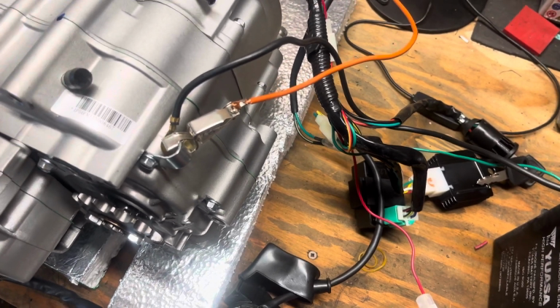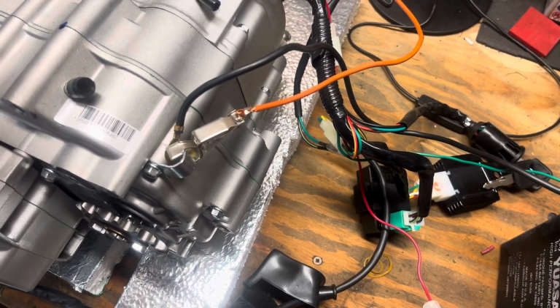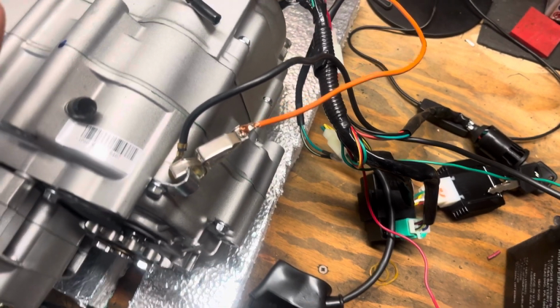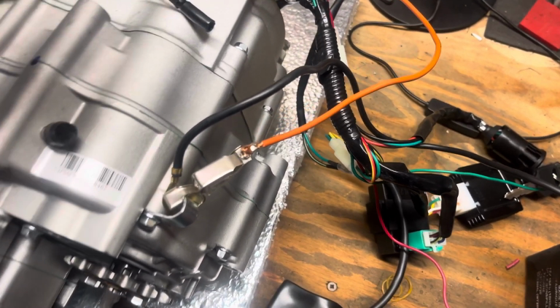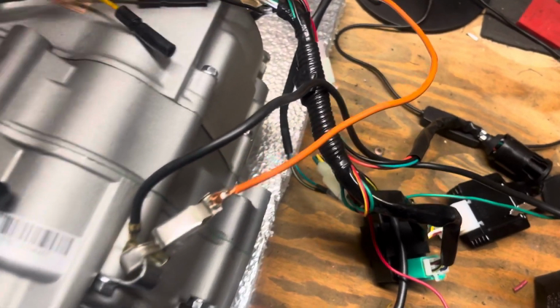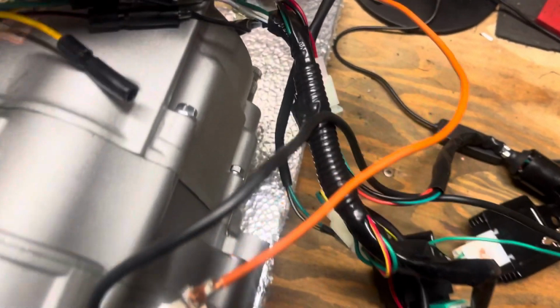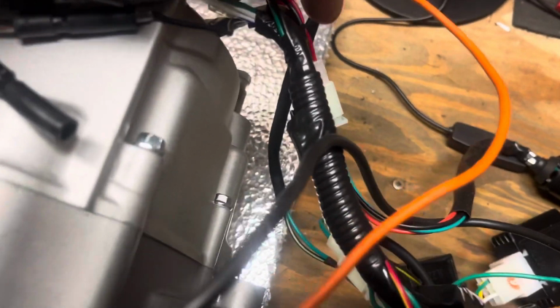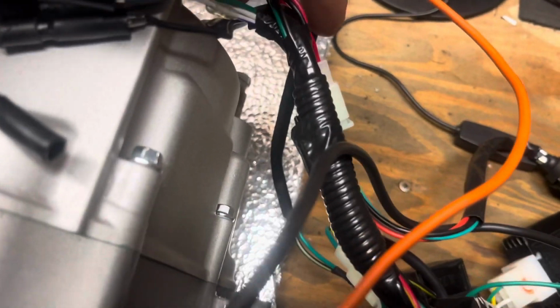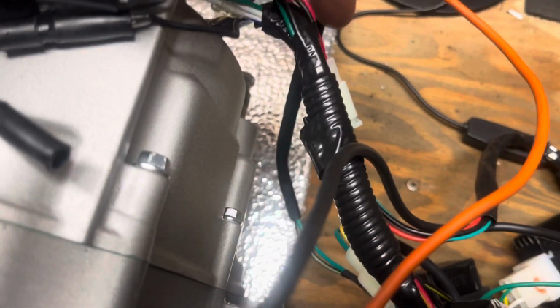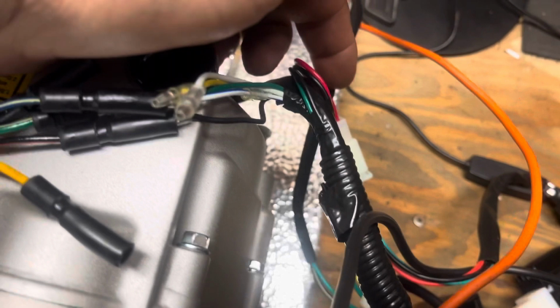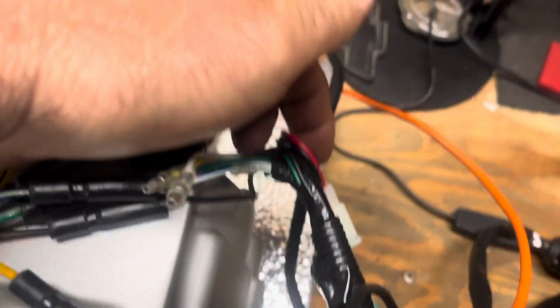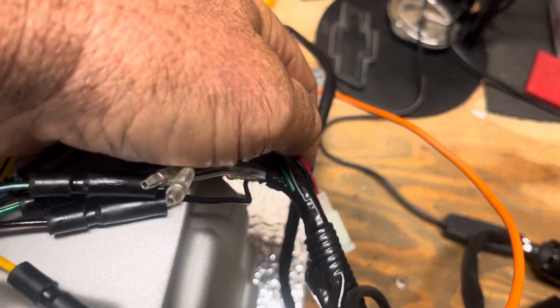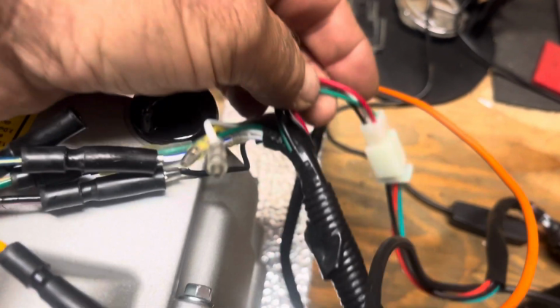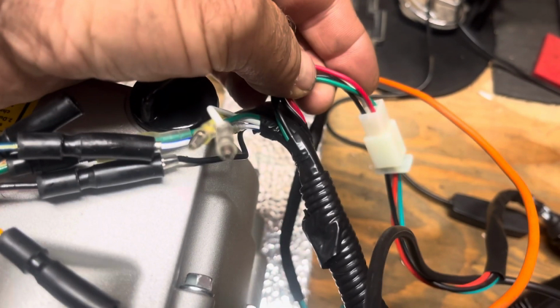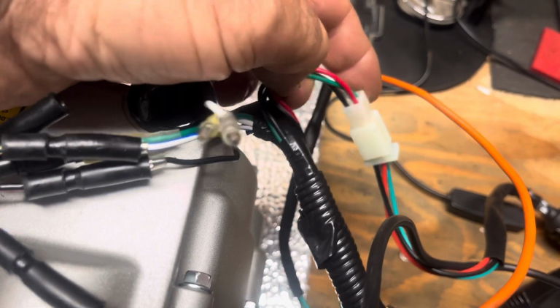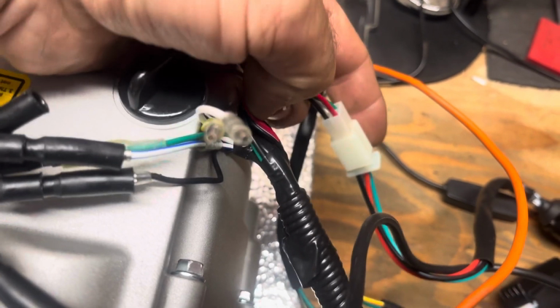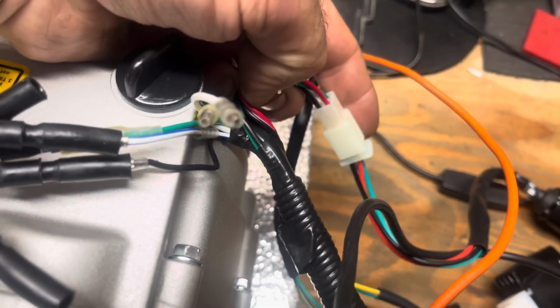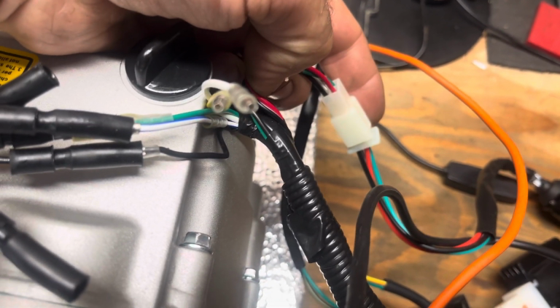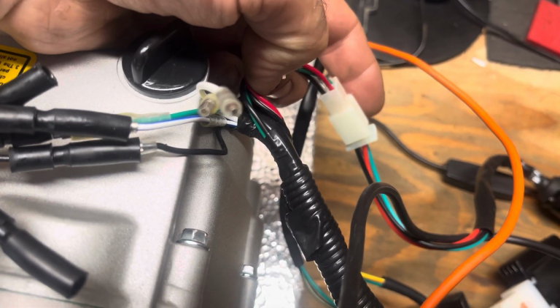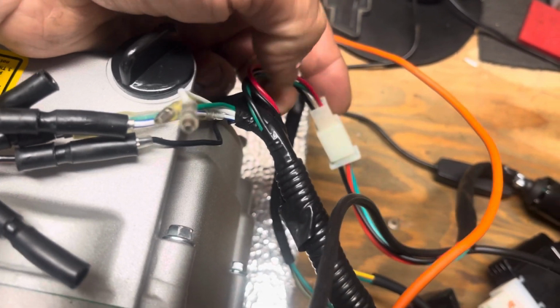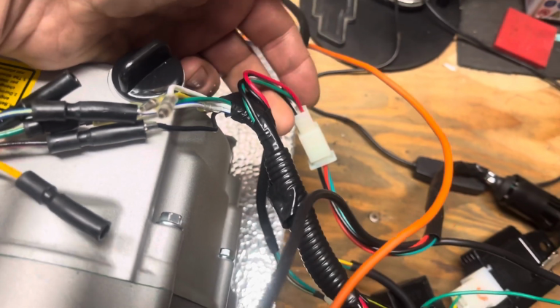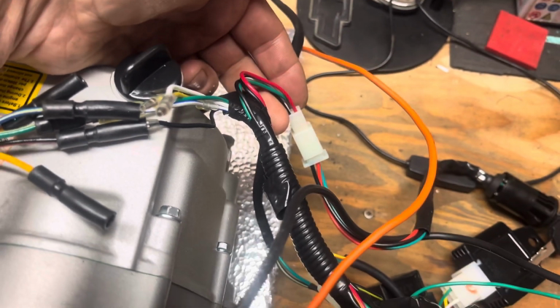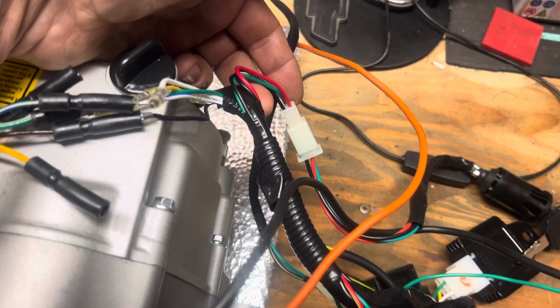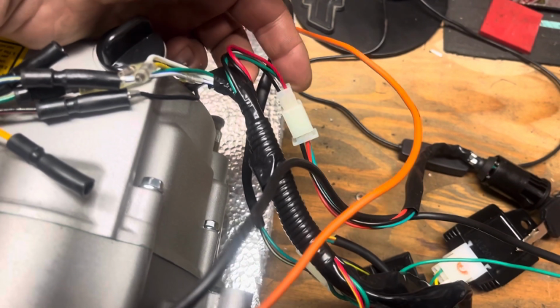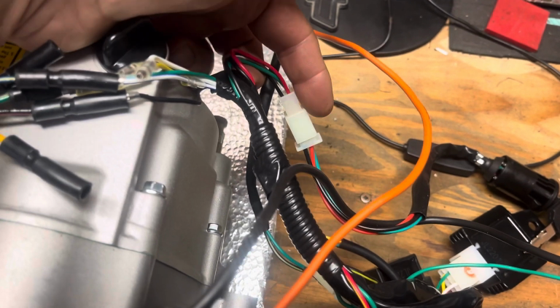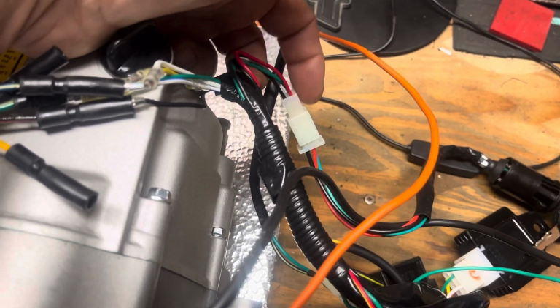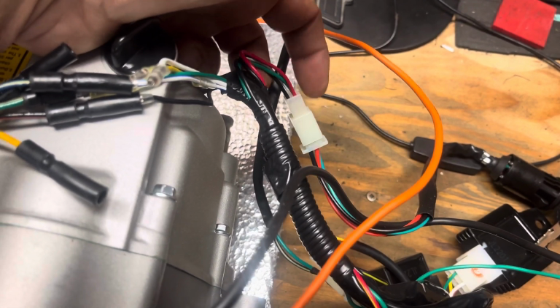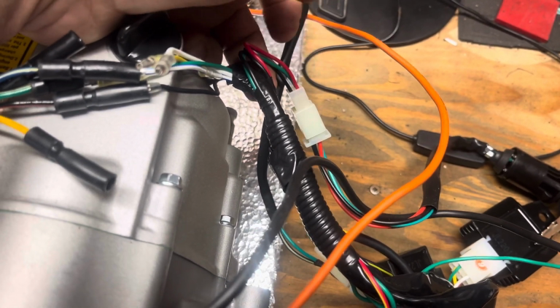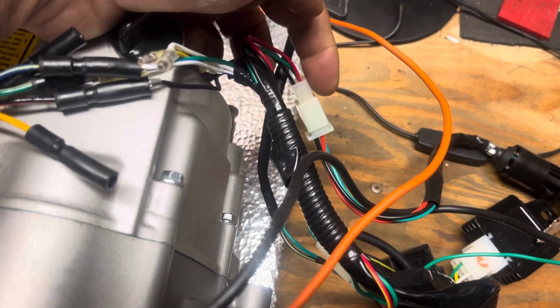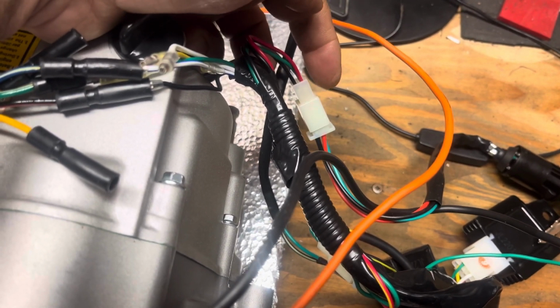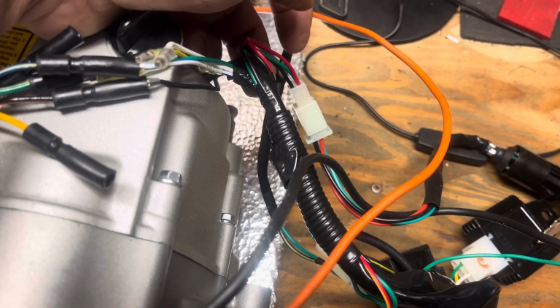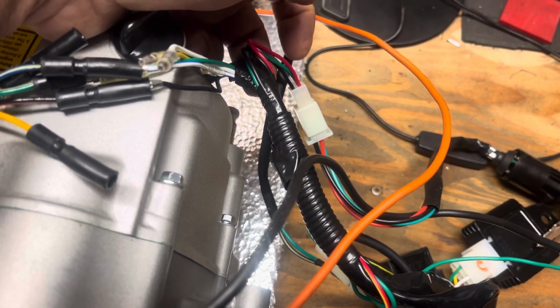Maybe your harness is a little different. If you run into that, just check the color of the wires from one side of the plug to the other side of the plug — that's another good way to check it. Count the pins inside before you plug it in to make sure they match.